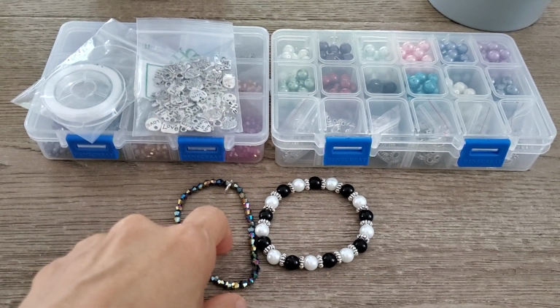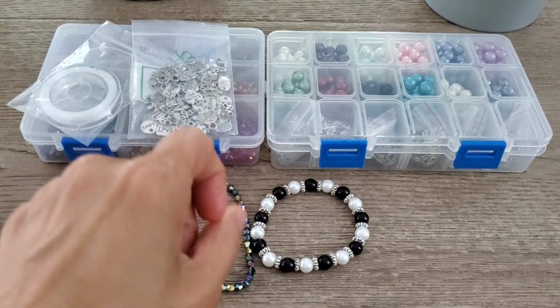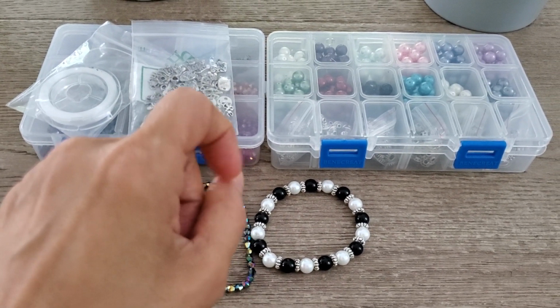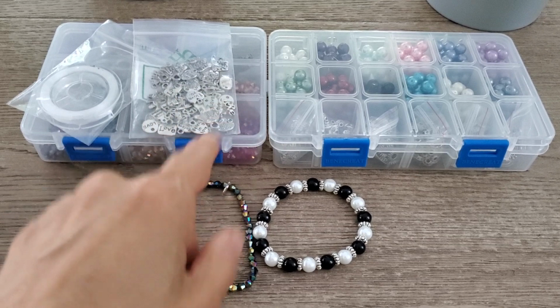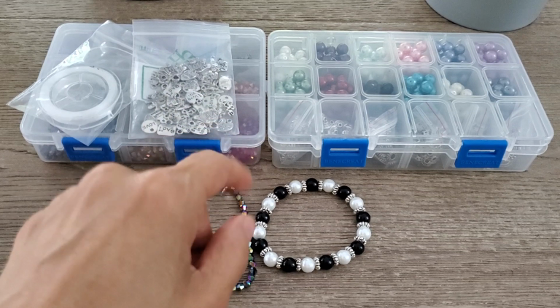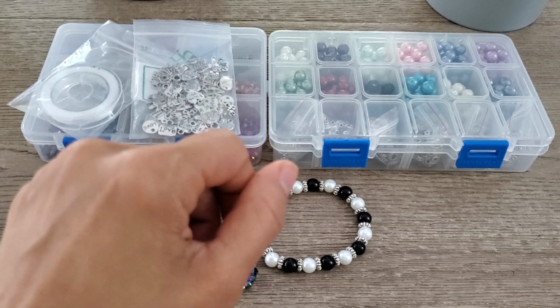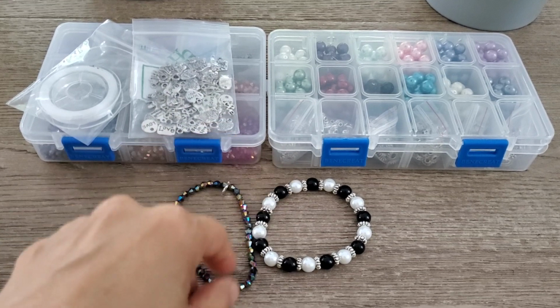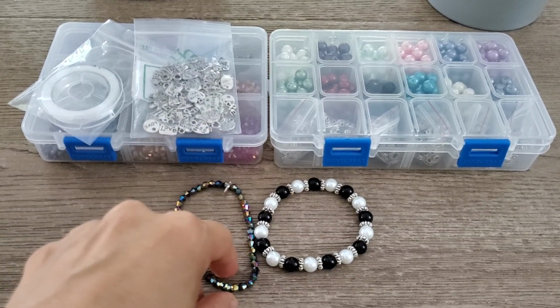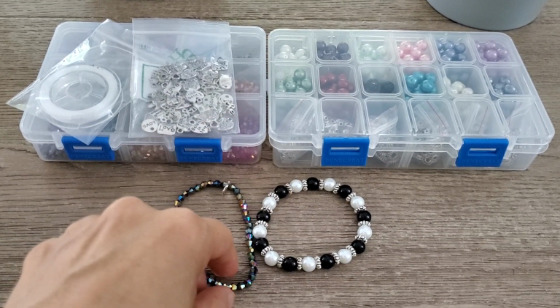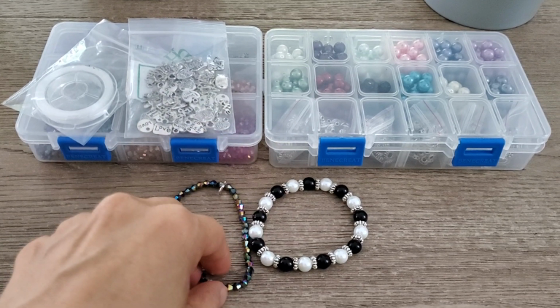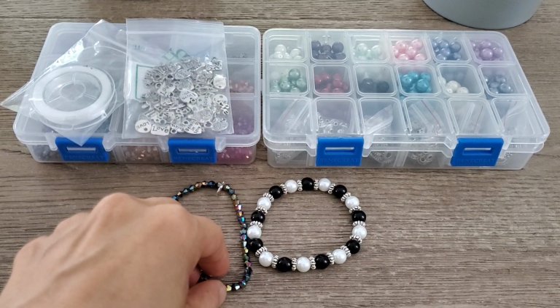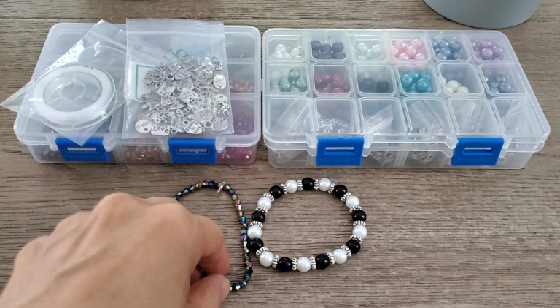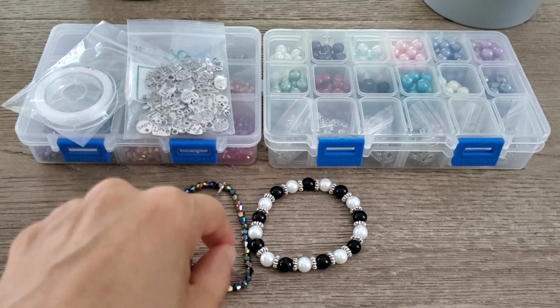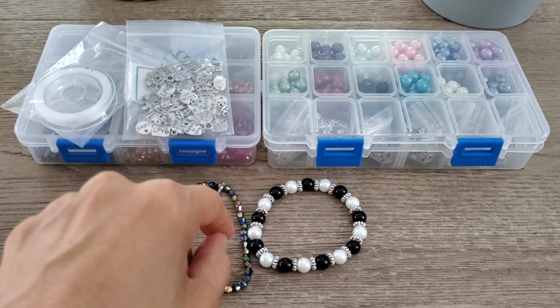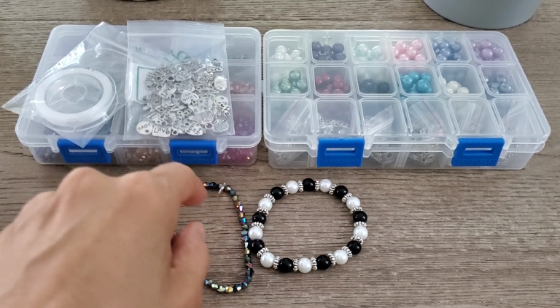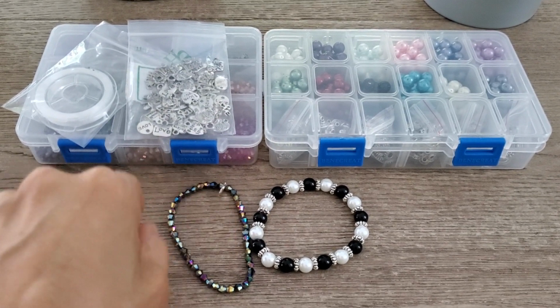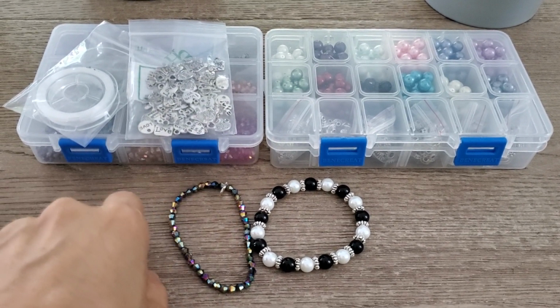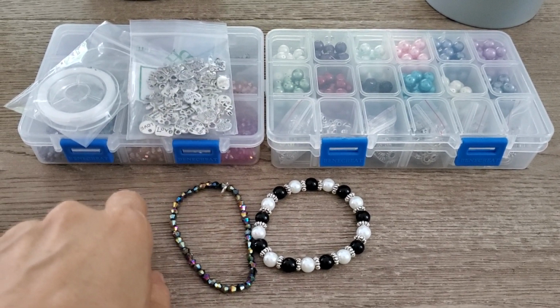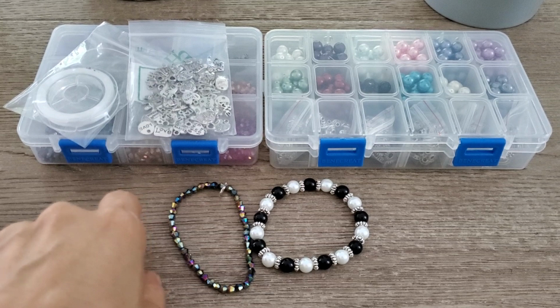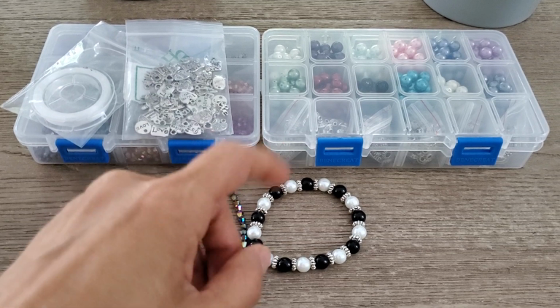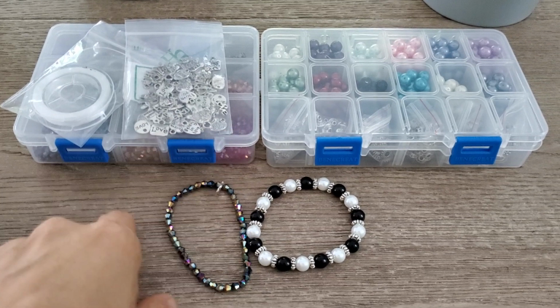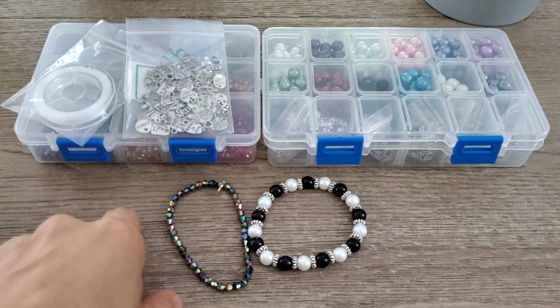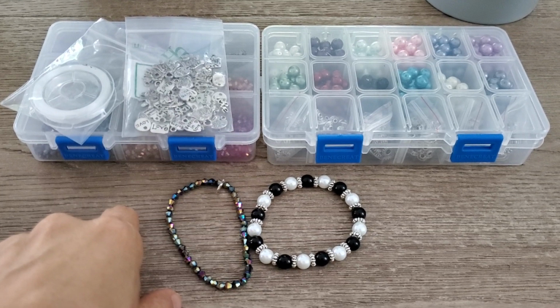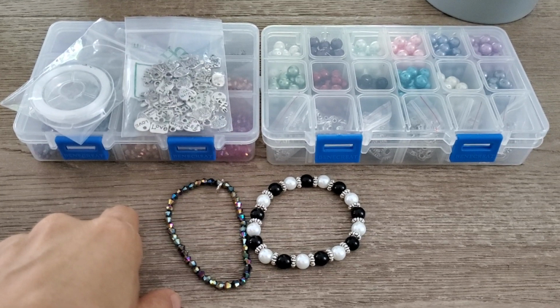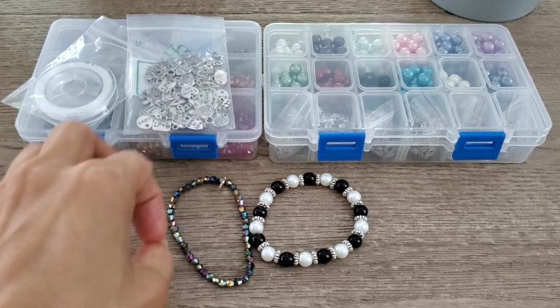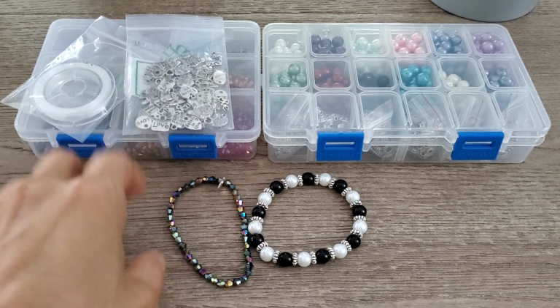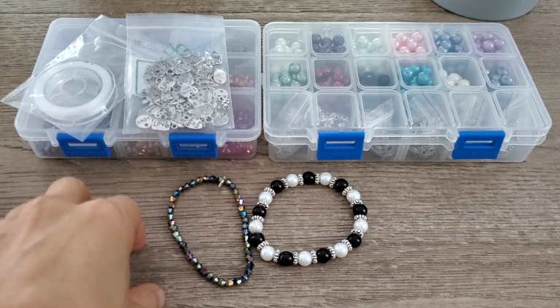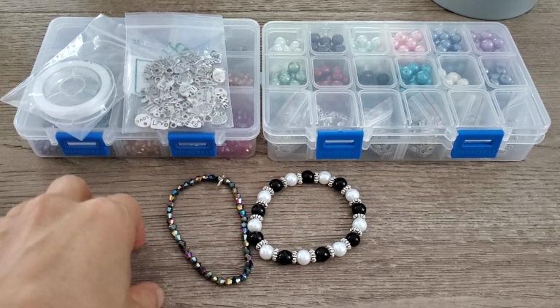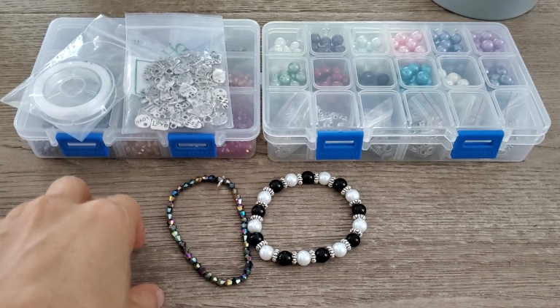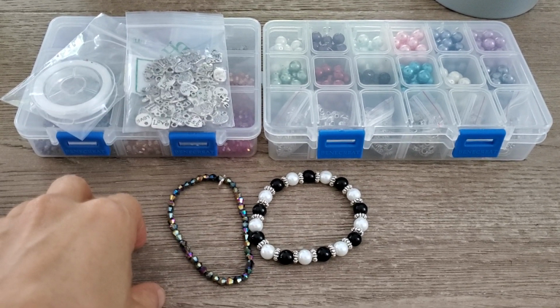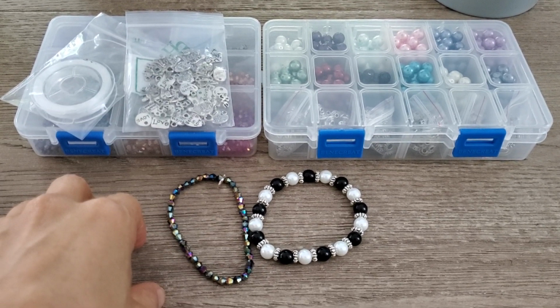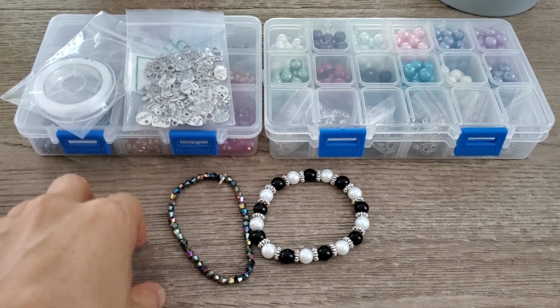So let's go ahead and get started. Down below I will make sure to also link the unboxing video of all the items that I picked for the month of July.